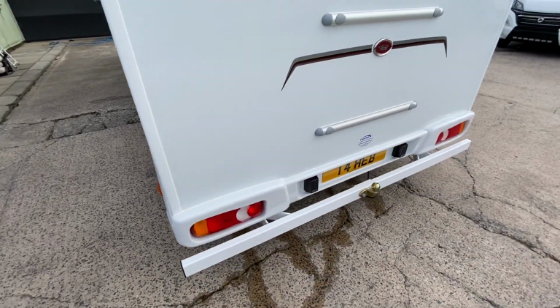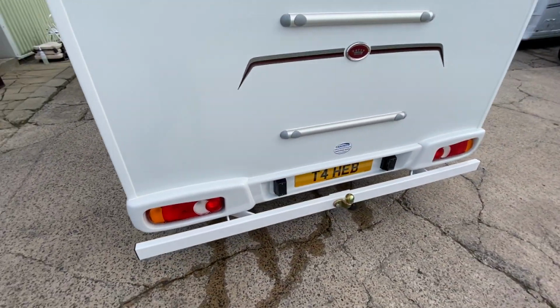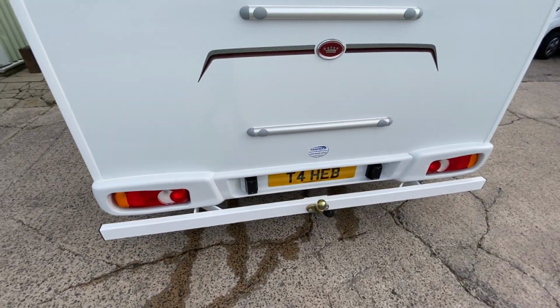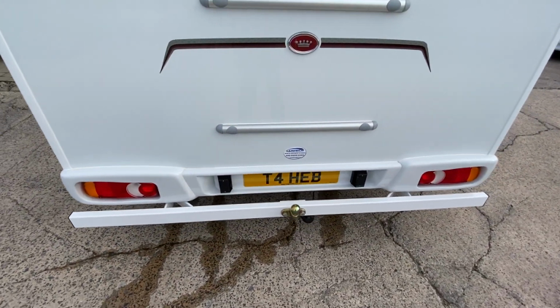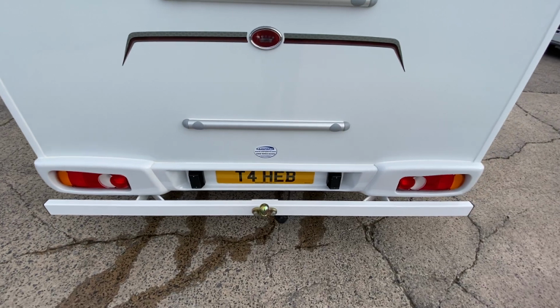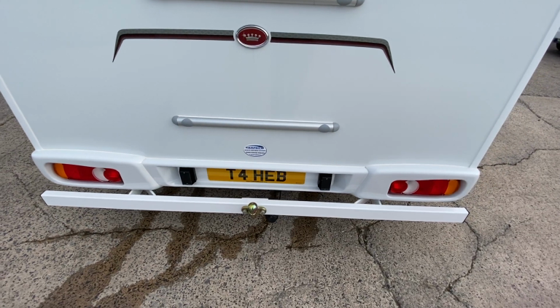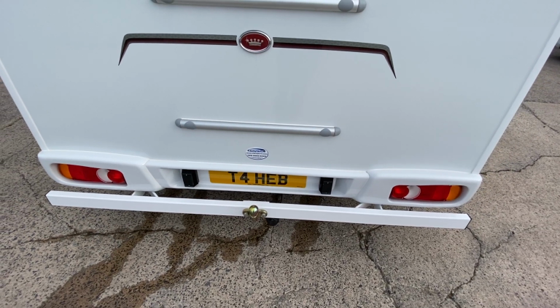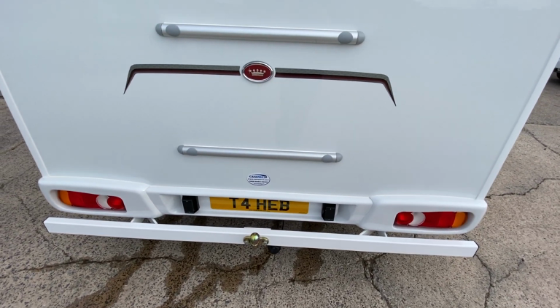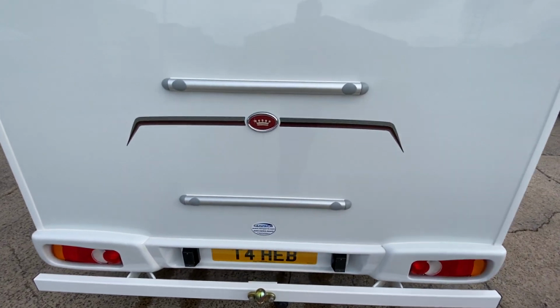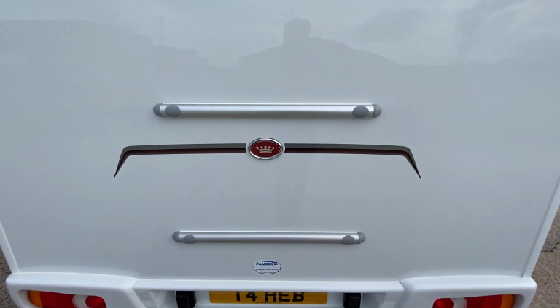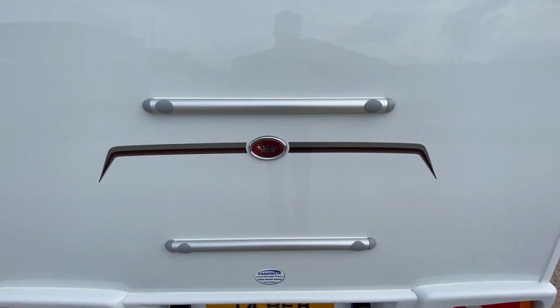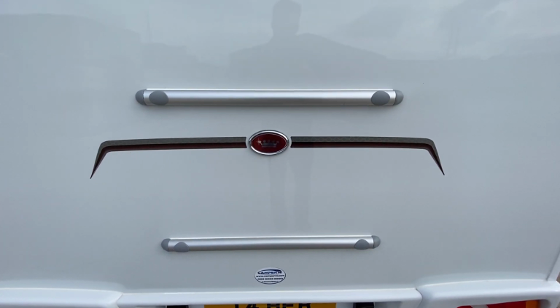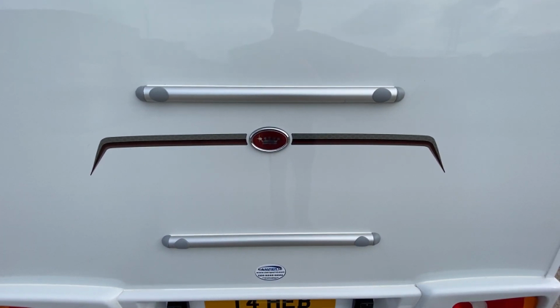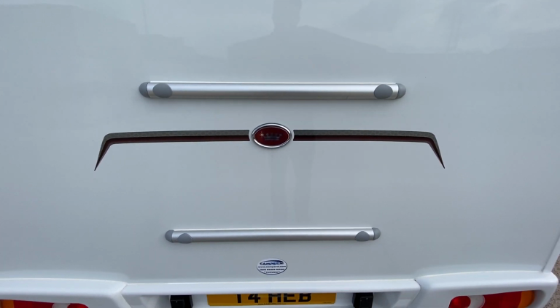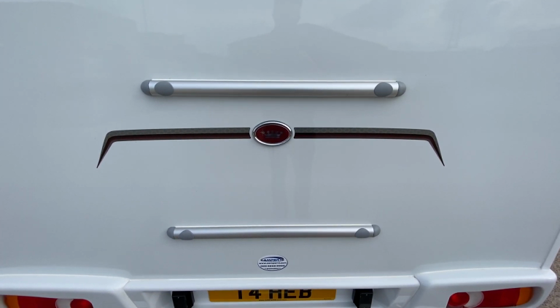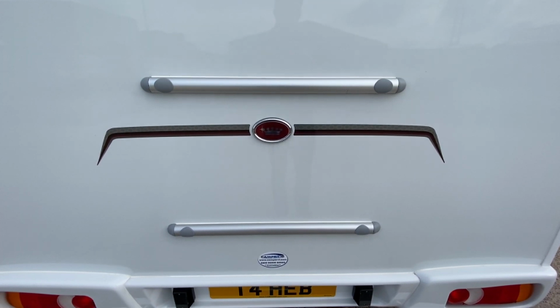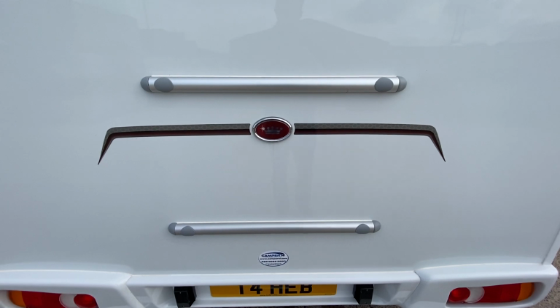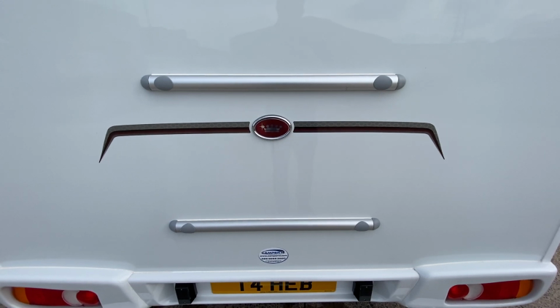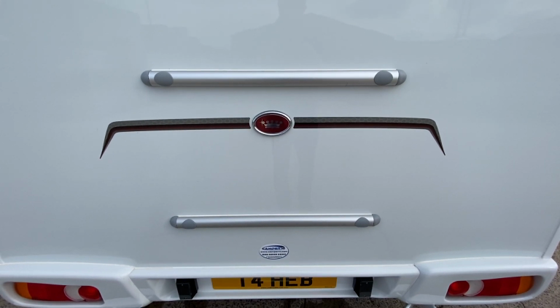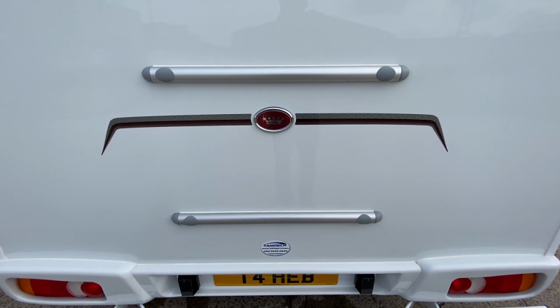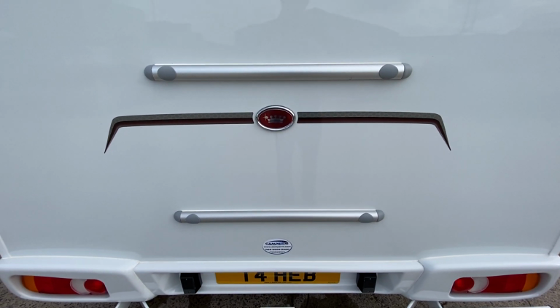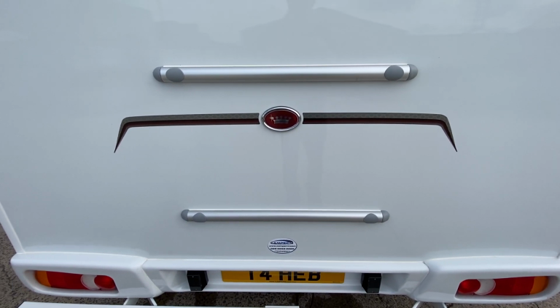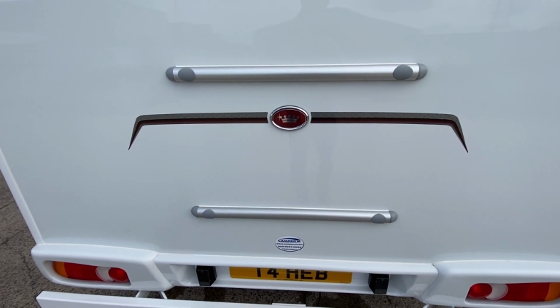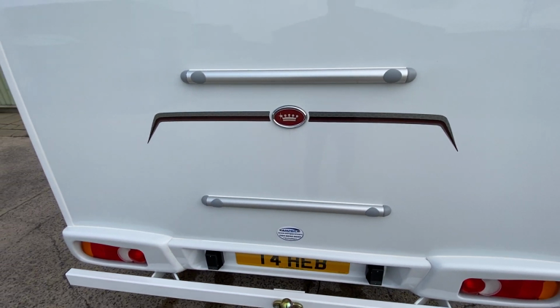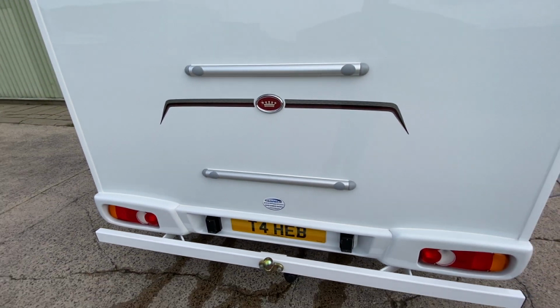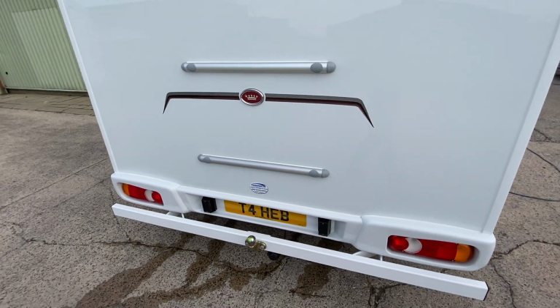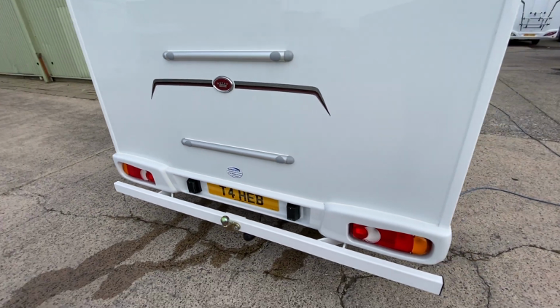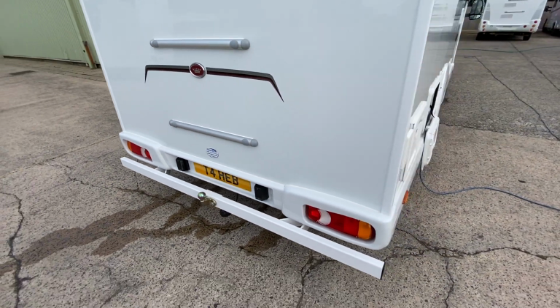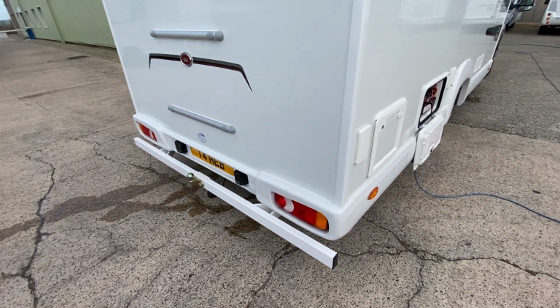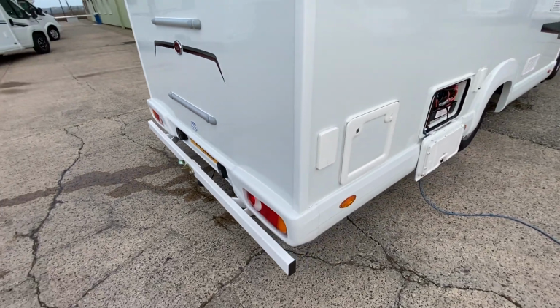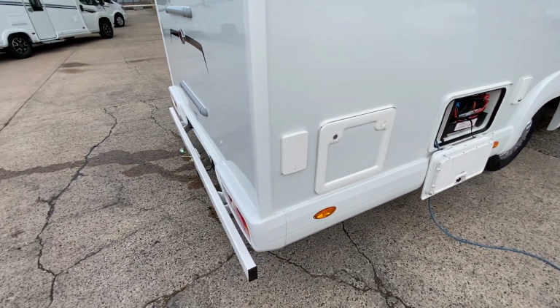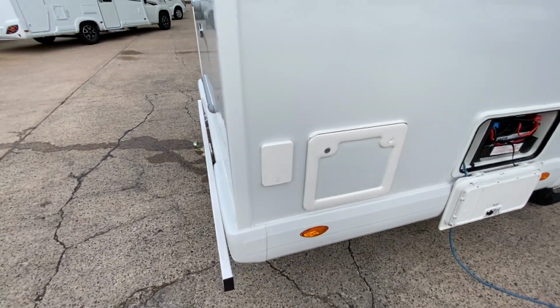Coming round the vehicle, this particular vehicle has a bumper bar and a tow bar fitted to it. It's pre-done for a bike rack — specifically a Fiamma bike rack if you ever want to put one on. It's a Pro-C model.